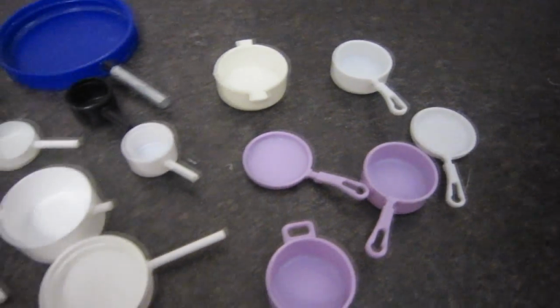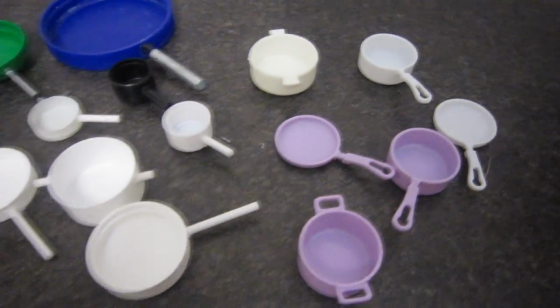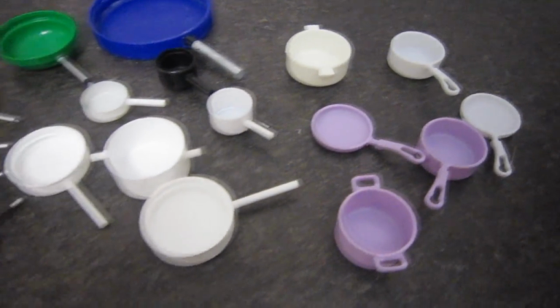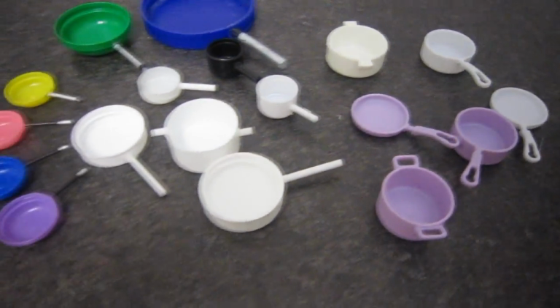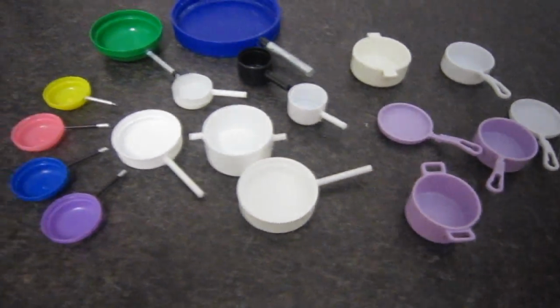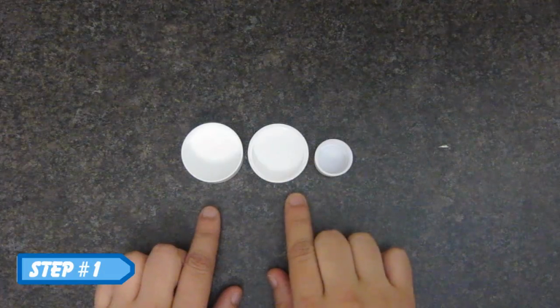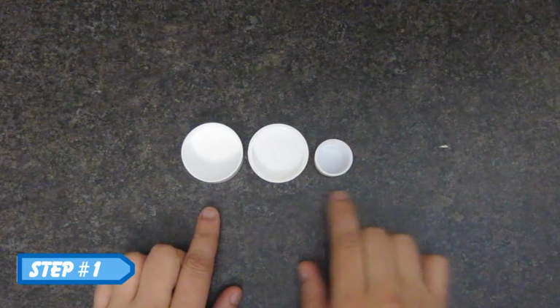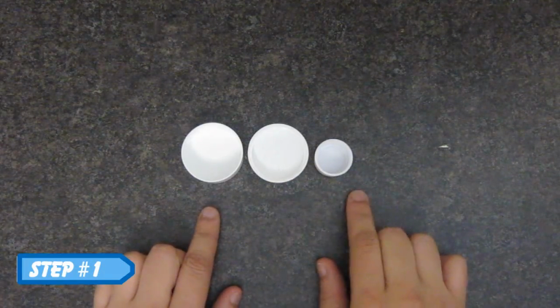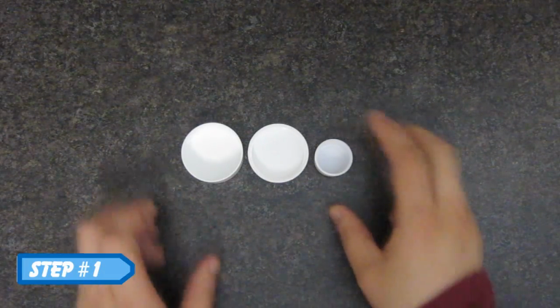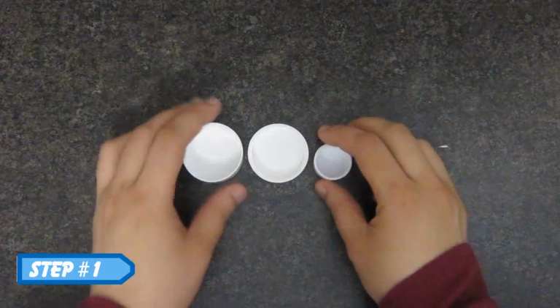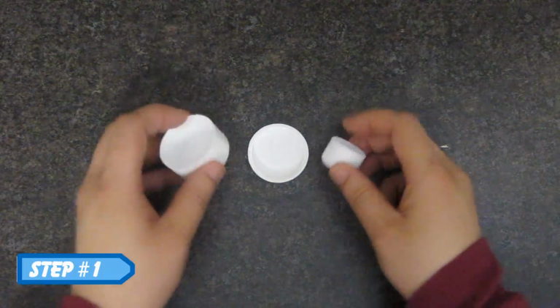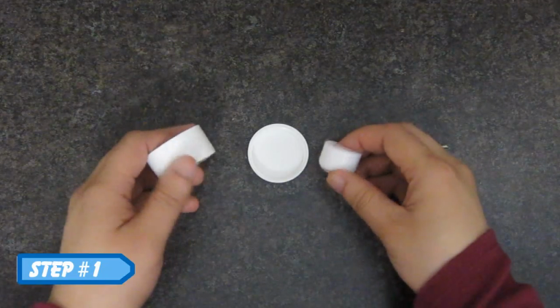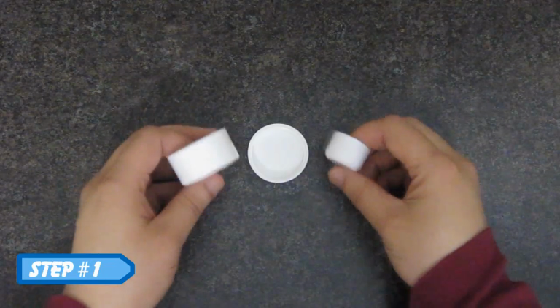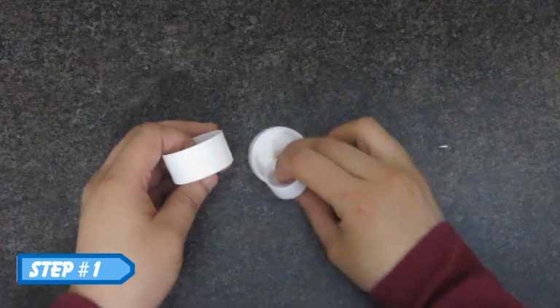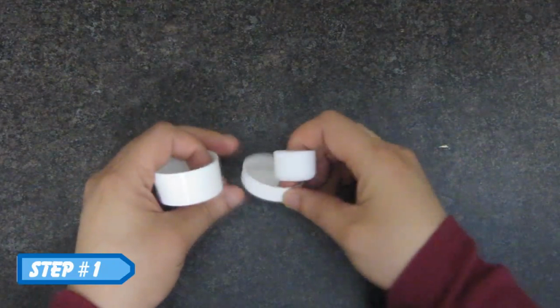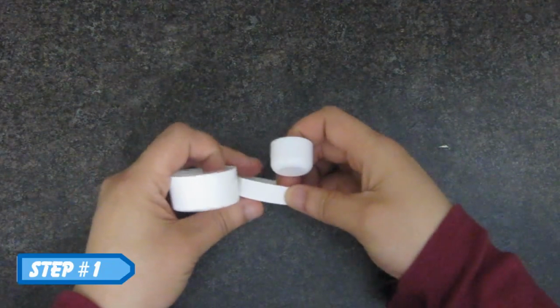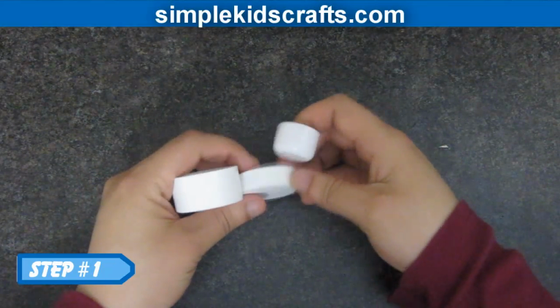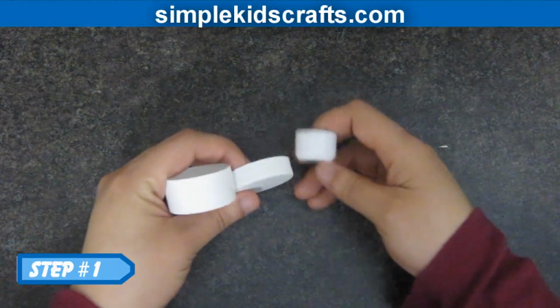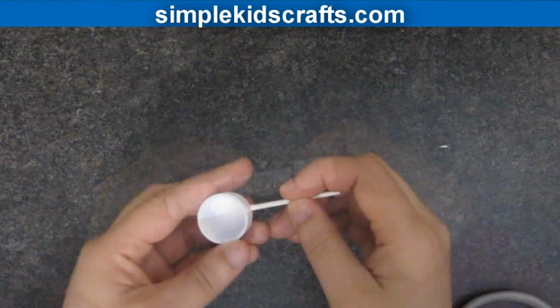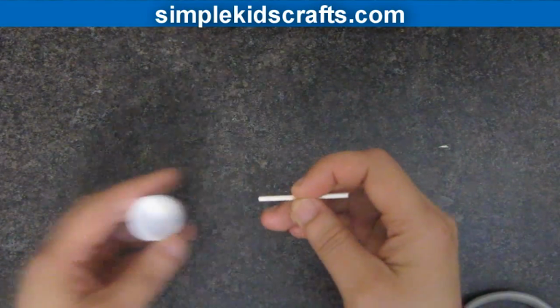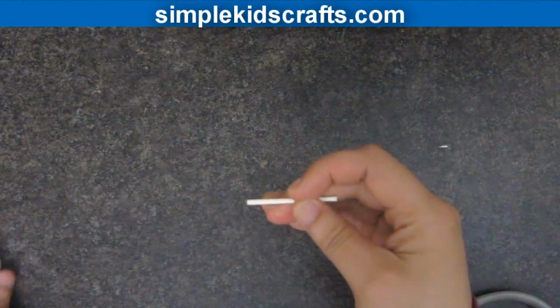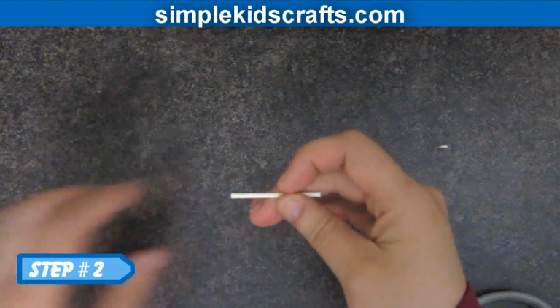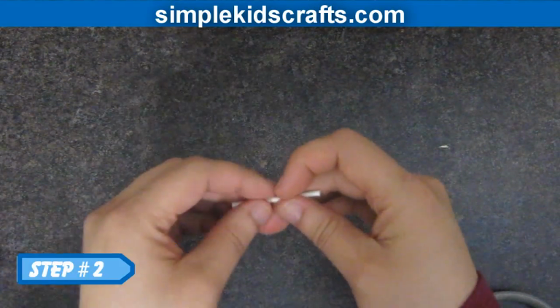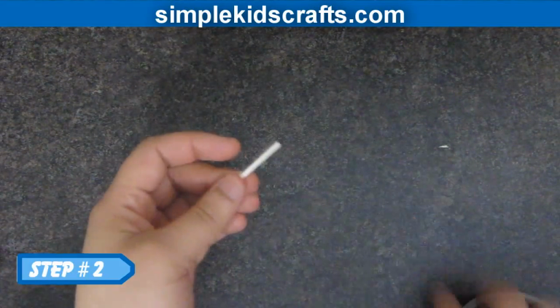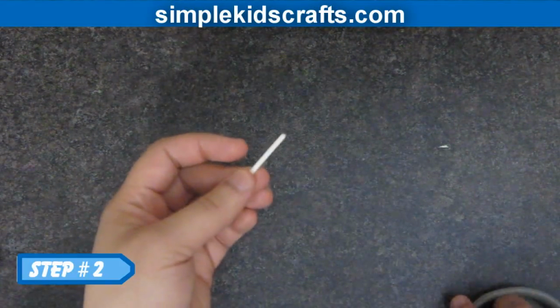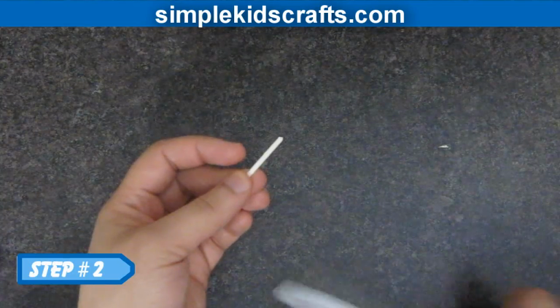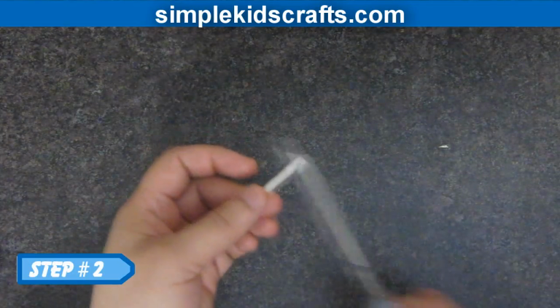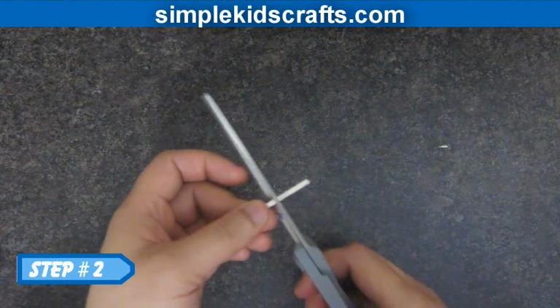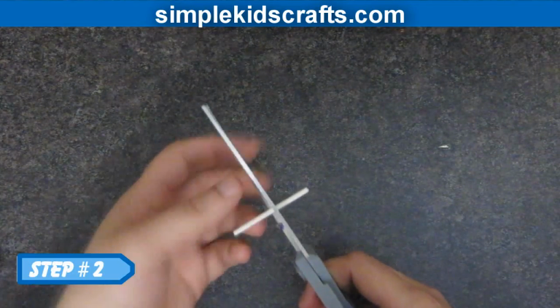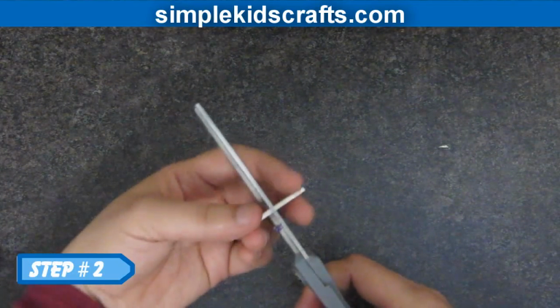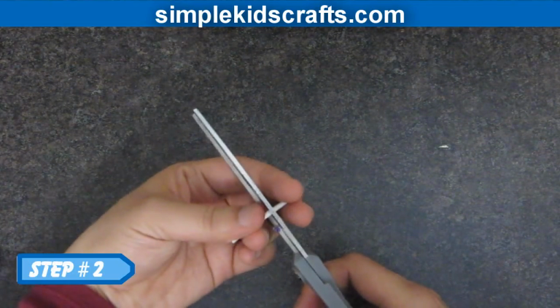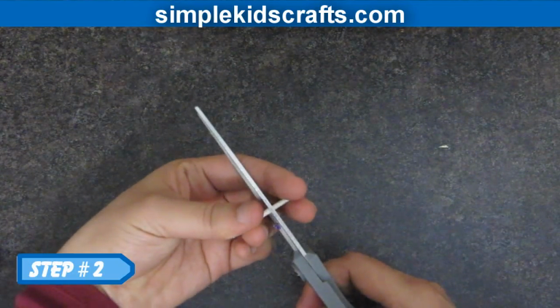Step 1. Select the cap or lid that you would like to use. Step 2. Take your lollipop or popsicle stick and cut it to the desired length.